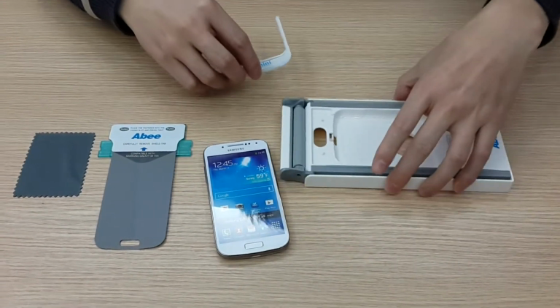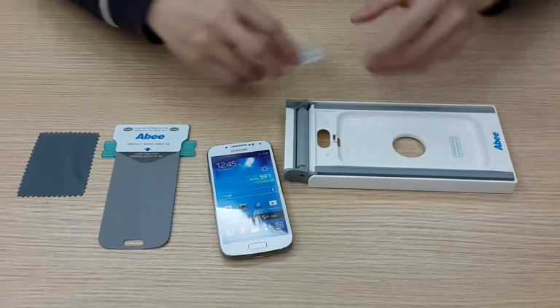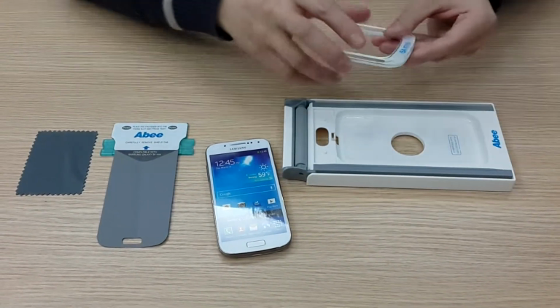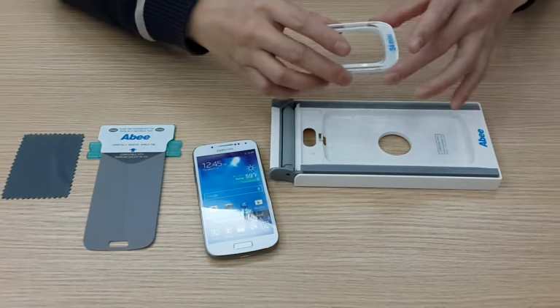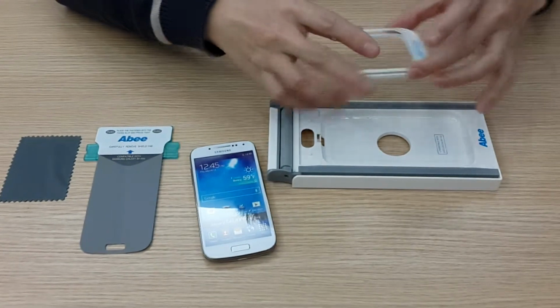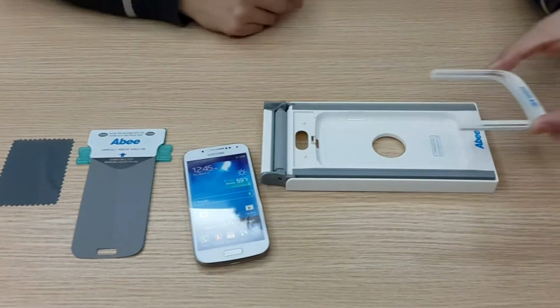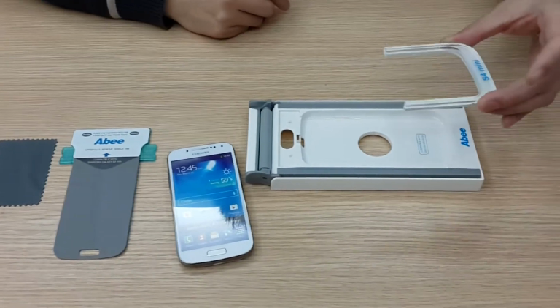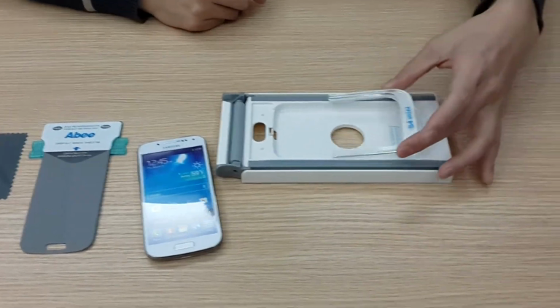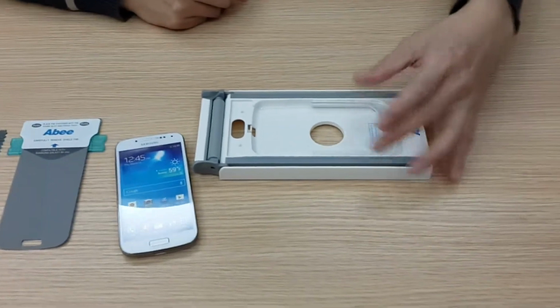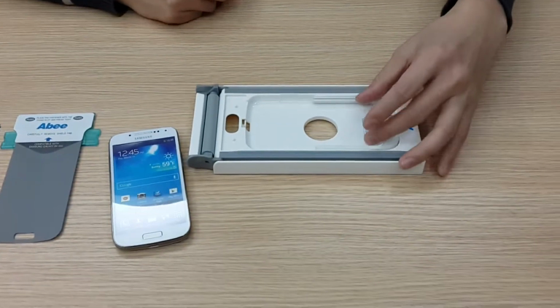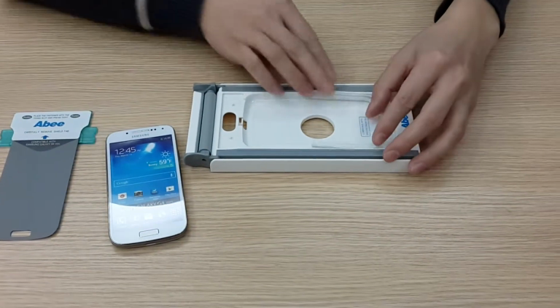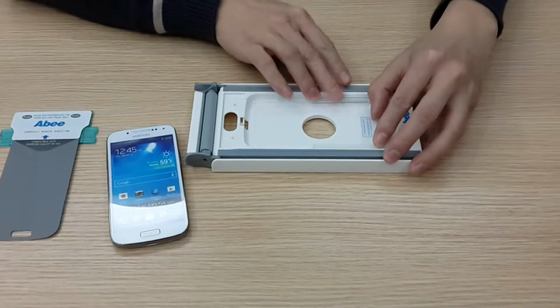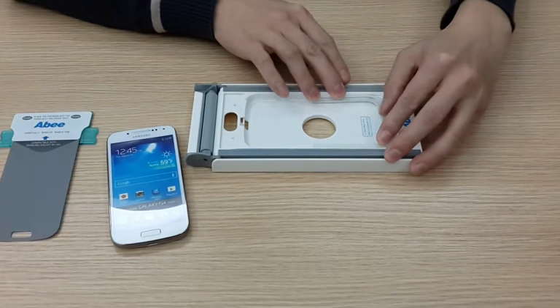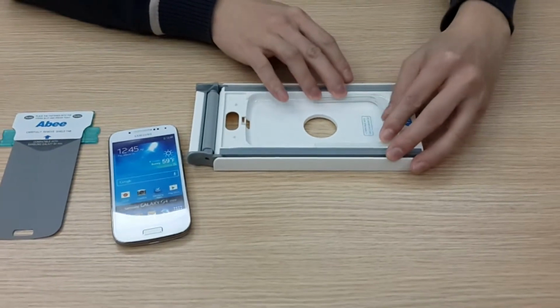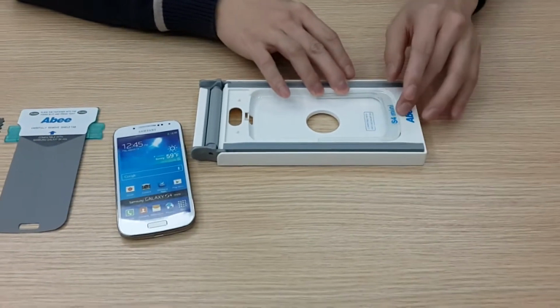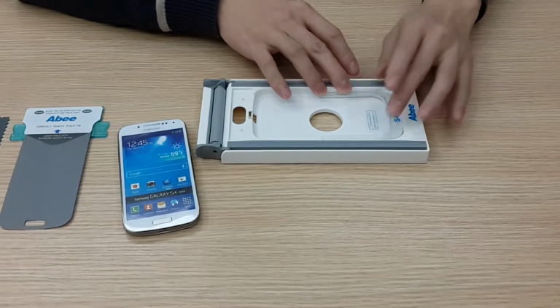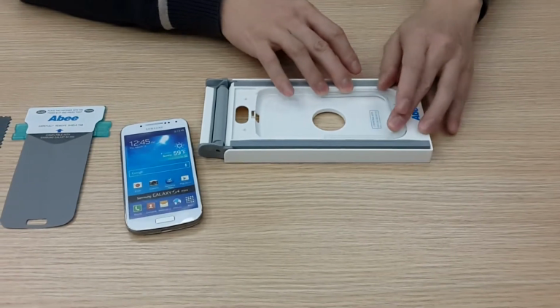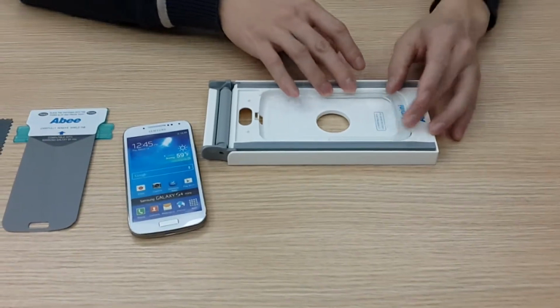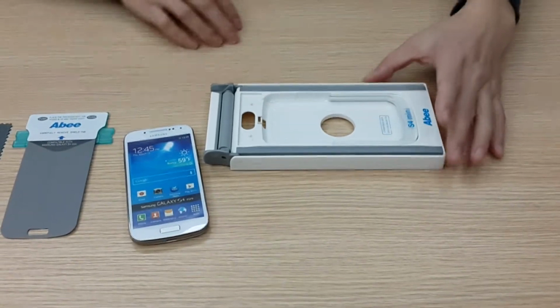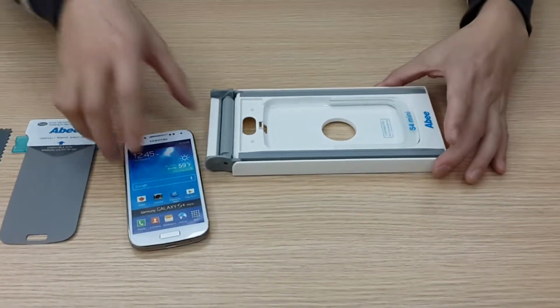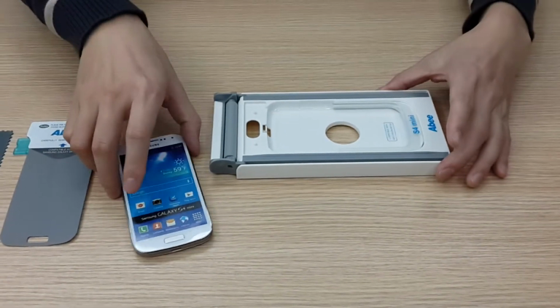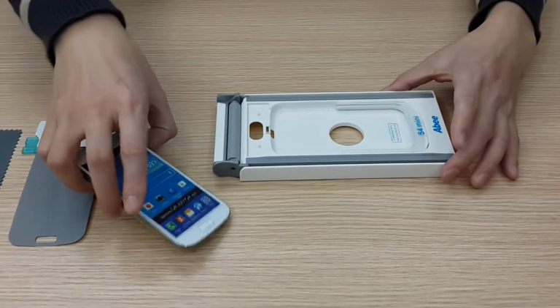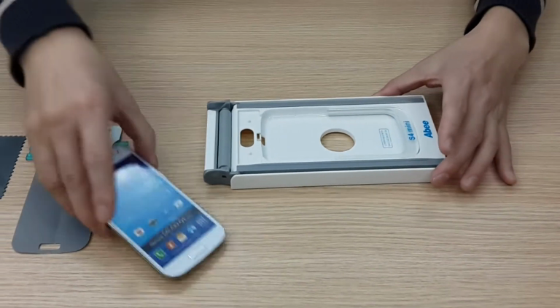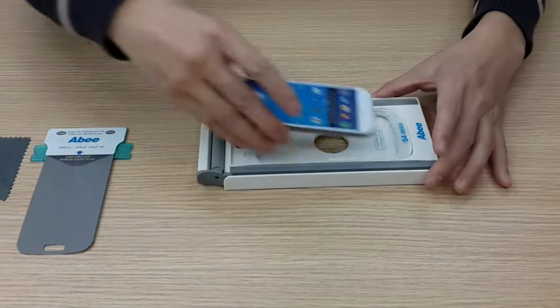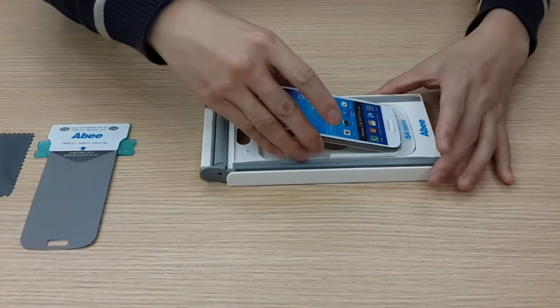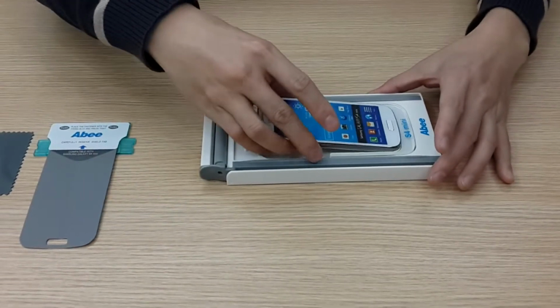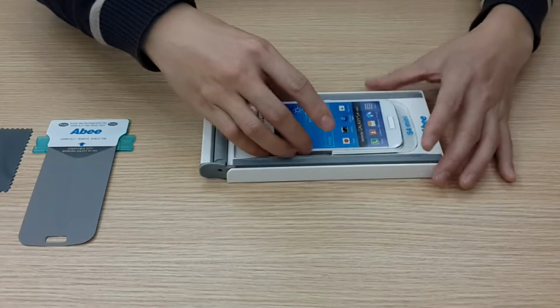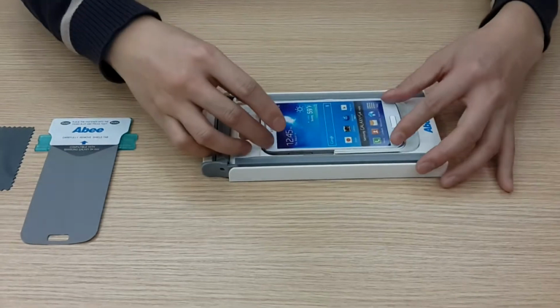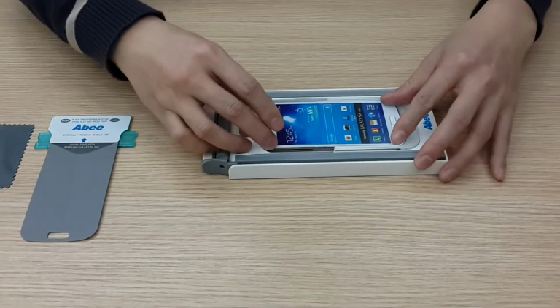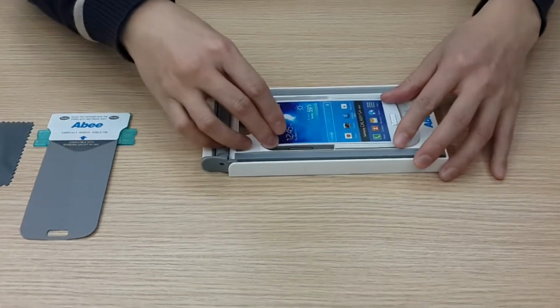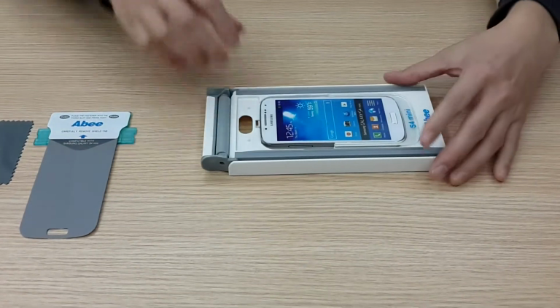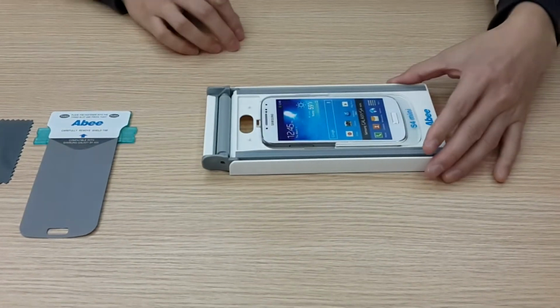First, just put this applicator inside, and close the end of the tray. And then just load the phone. That's it.